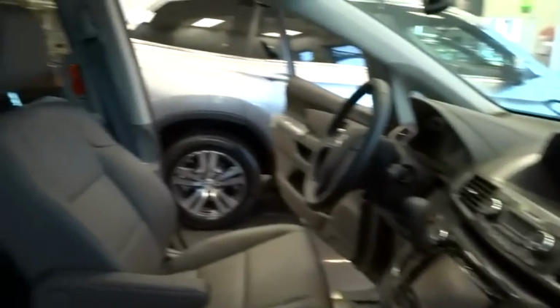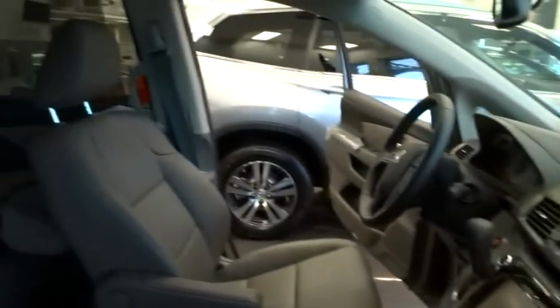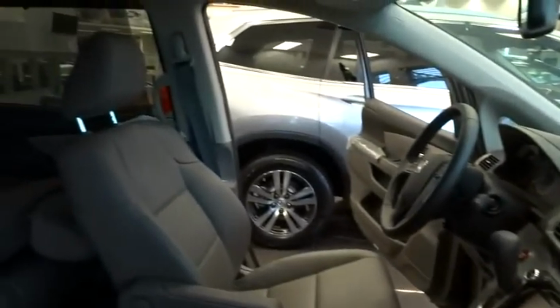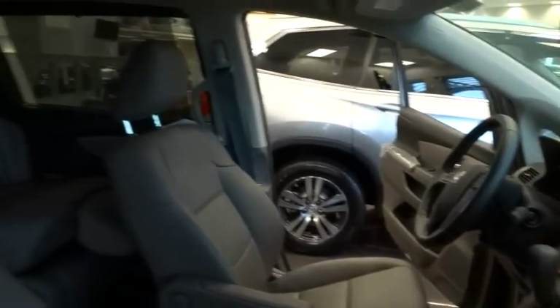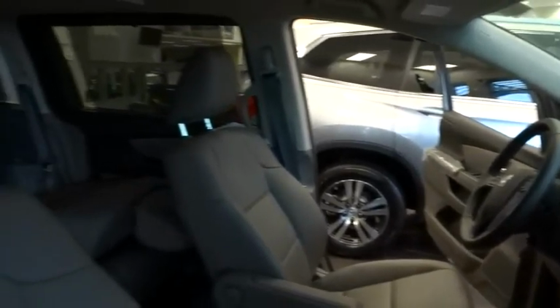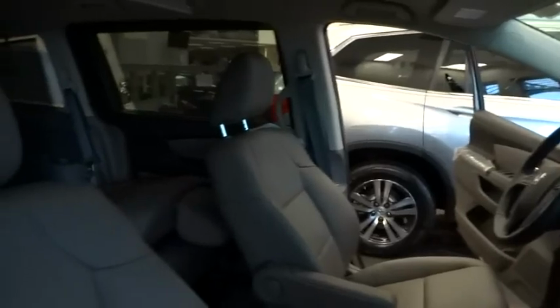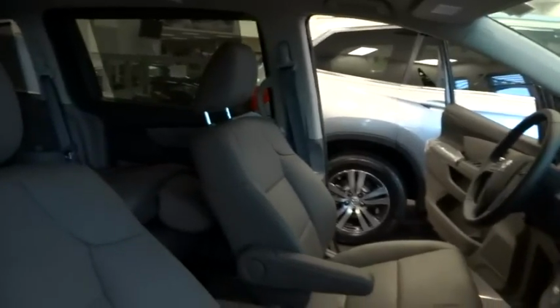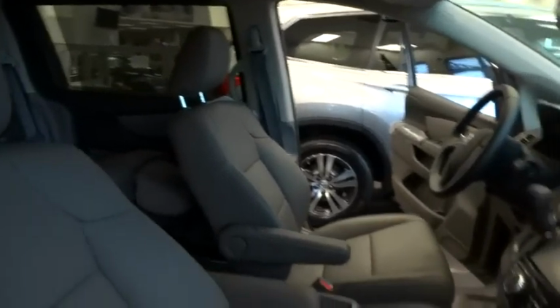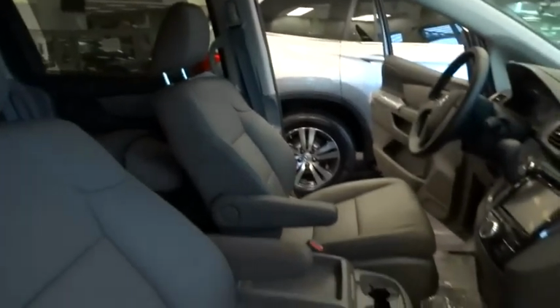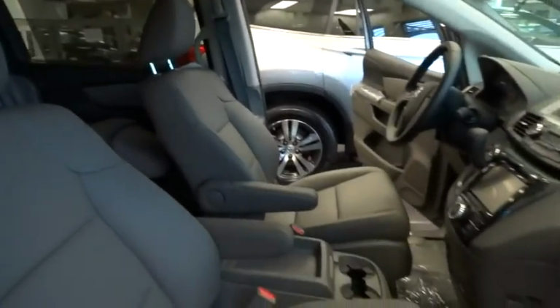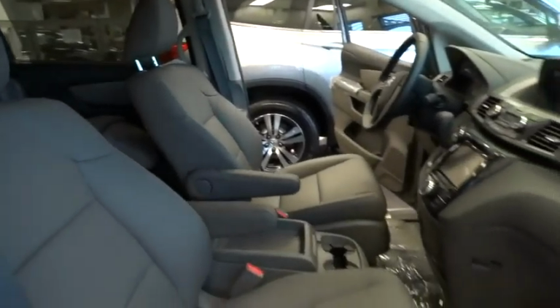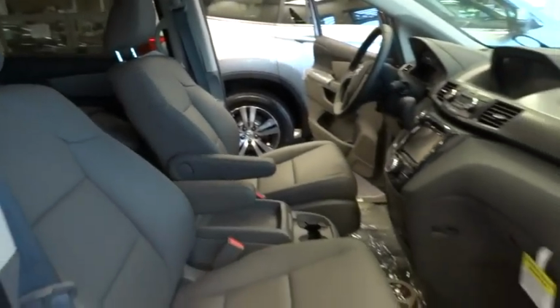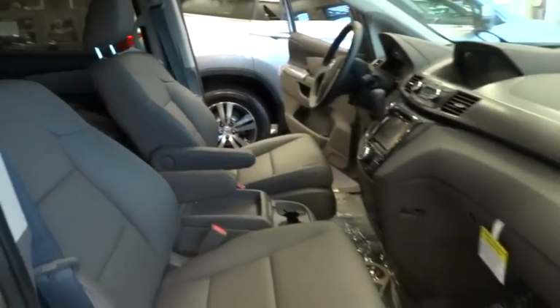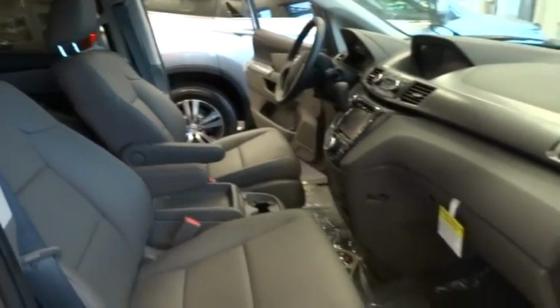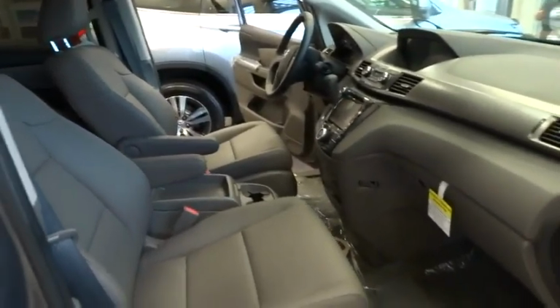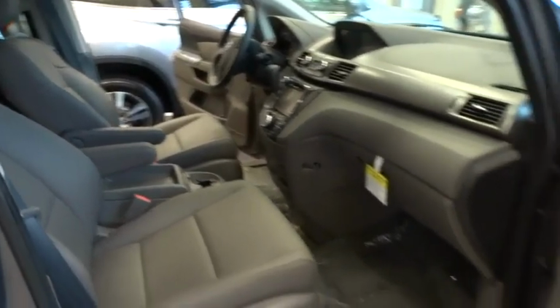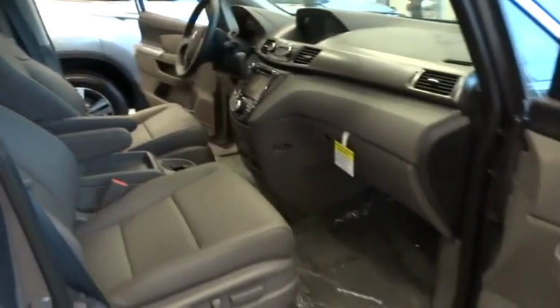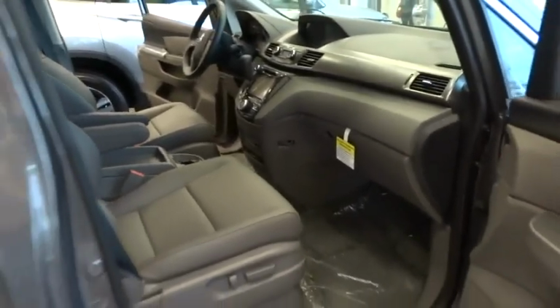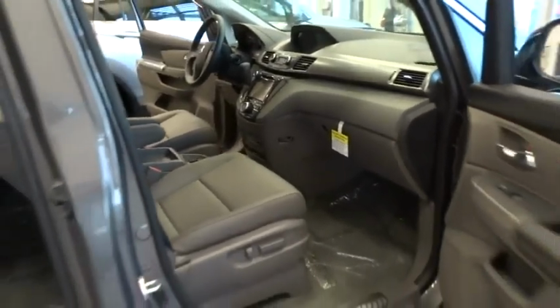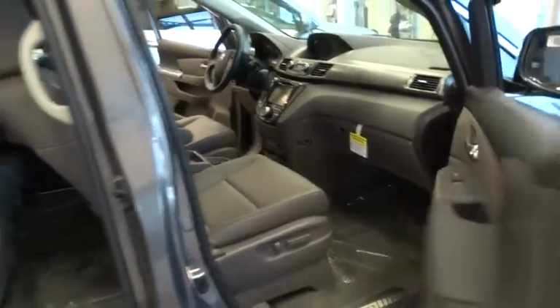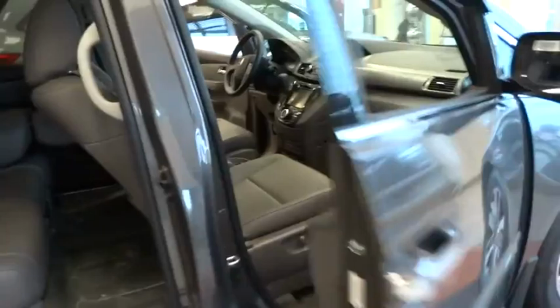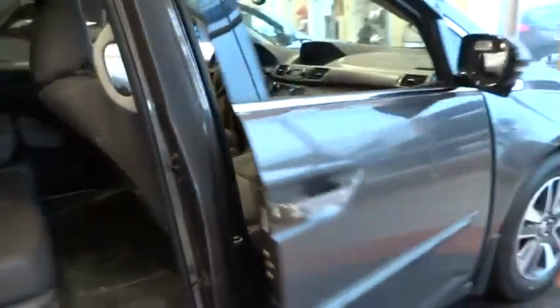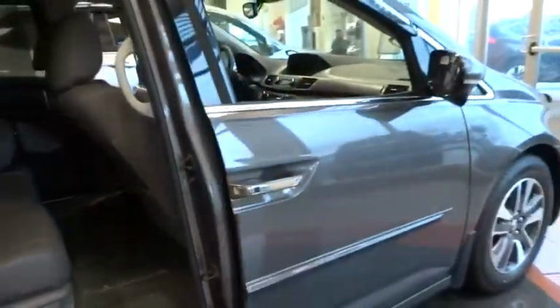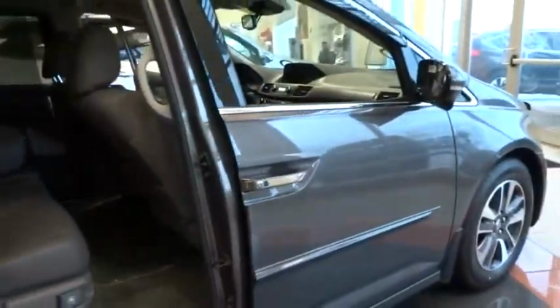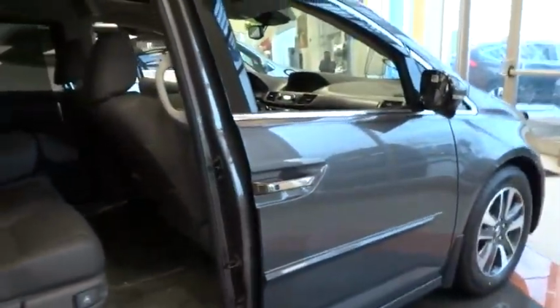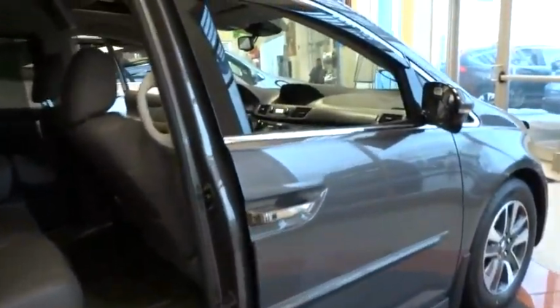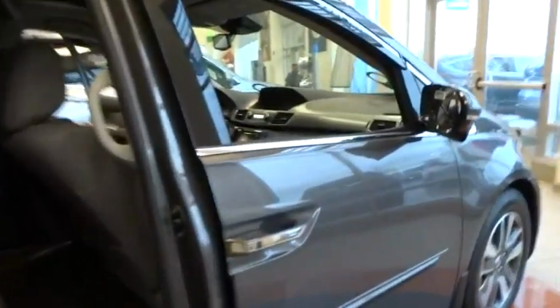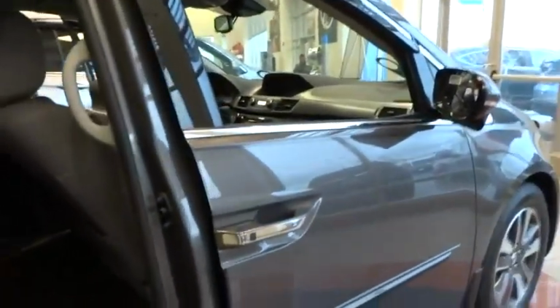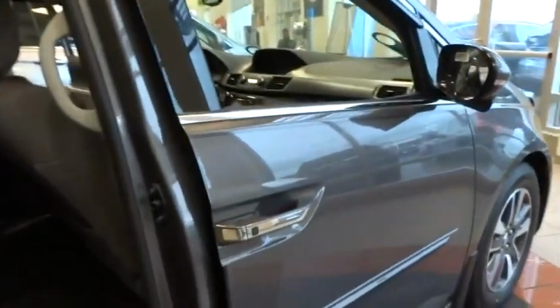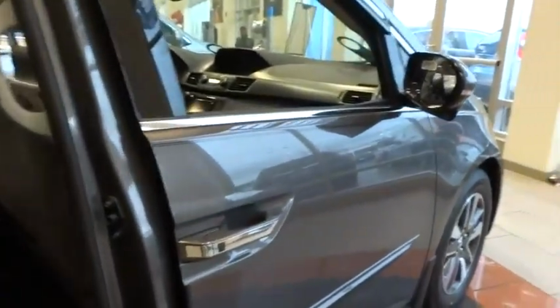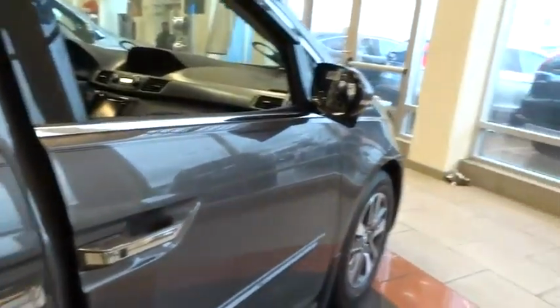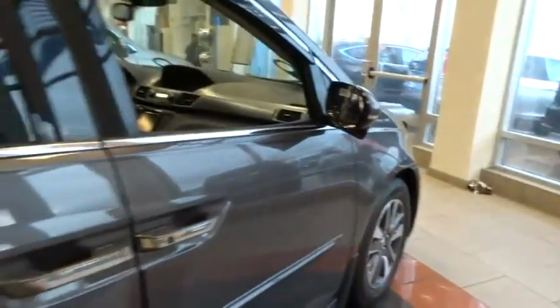Power windows, rear window defroster, security system, electronic stability control, heated front seat, trip computer, compass, remote keyless entry.